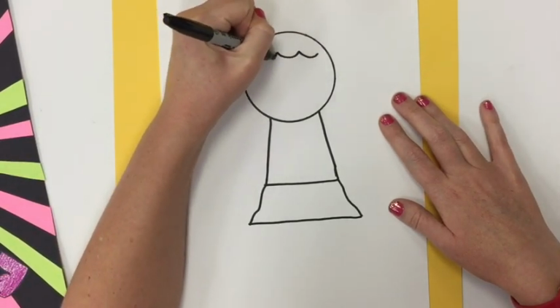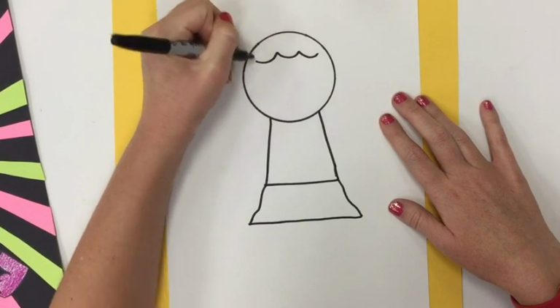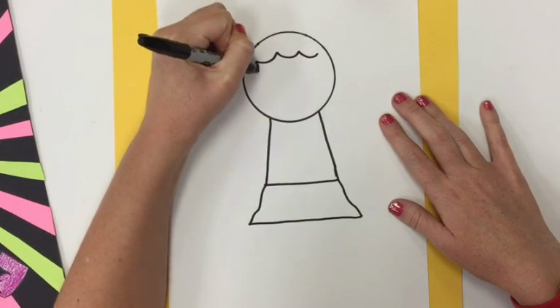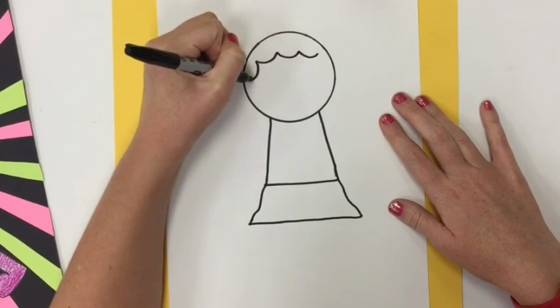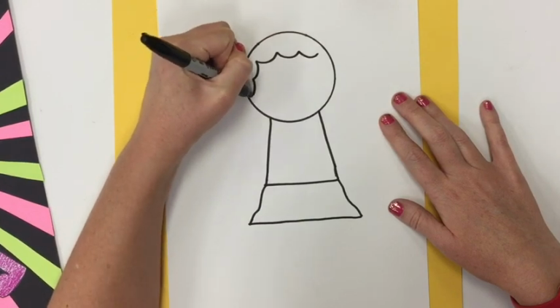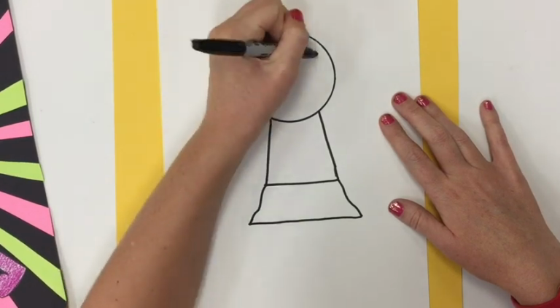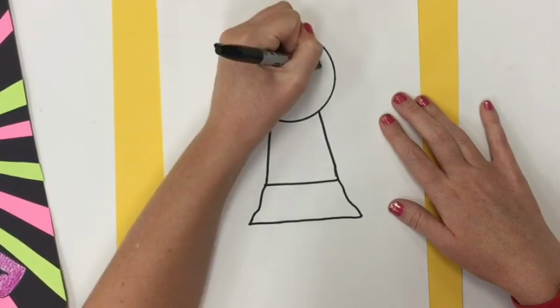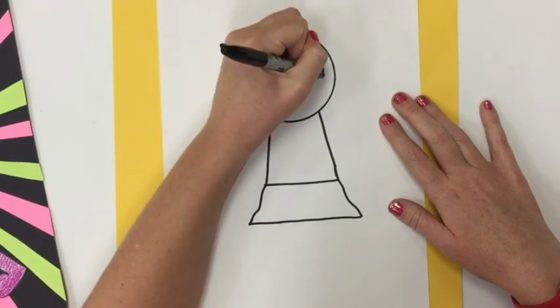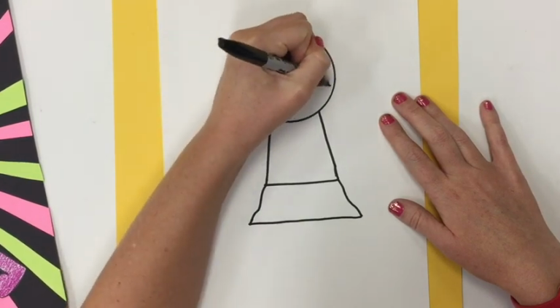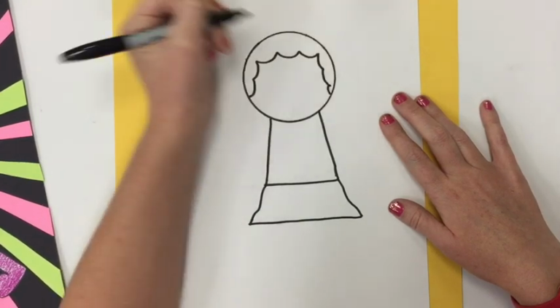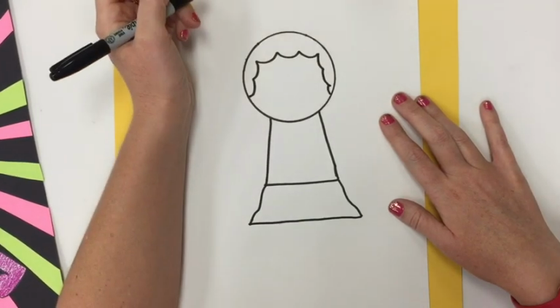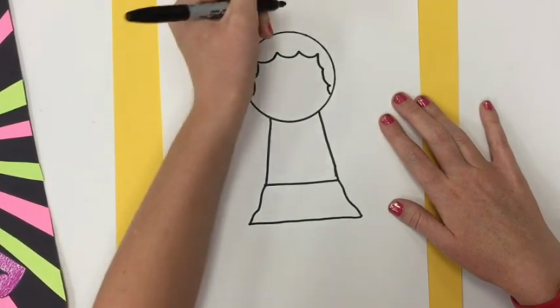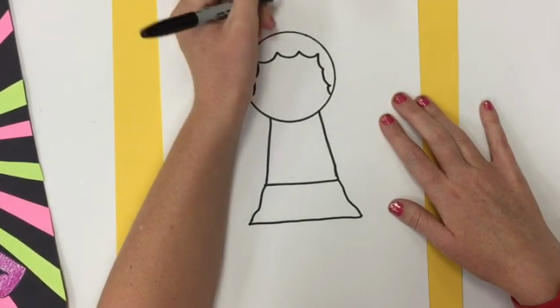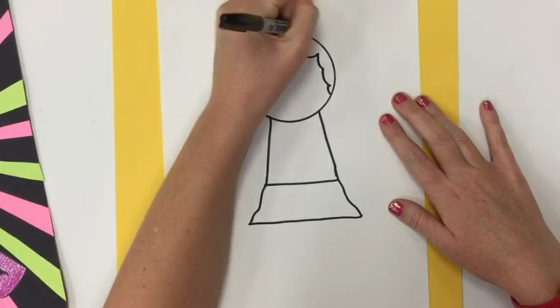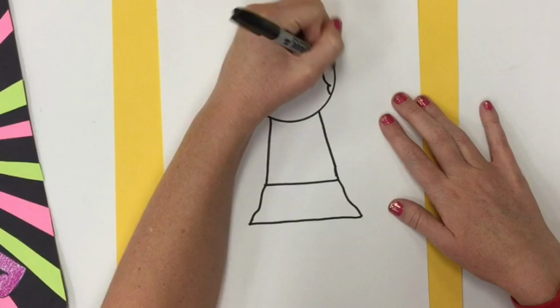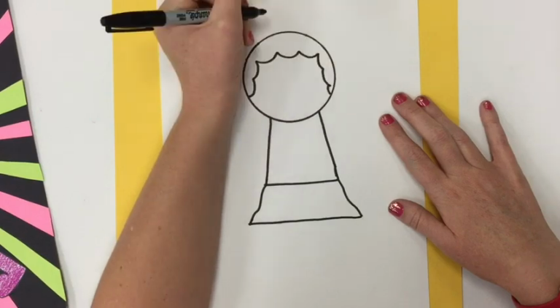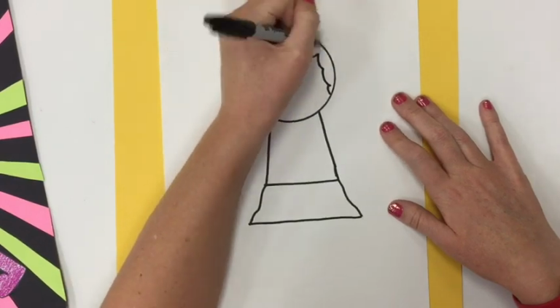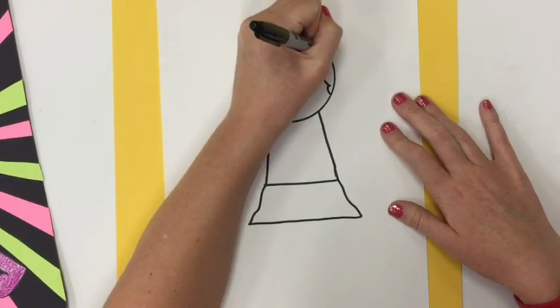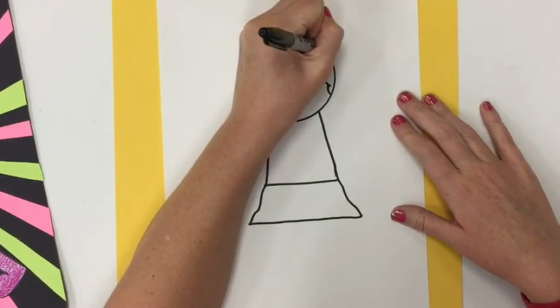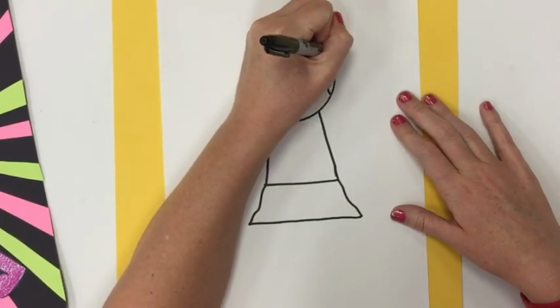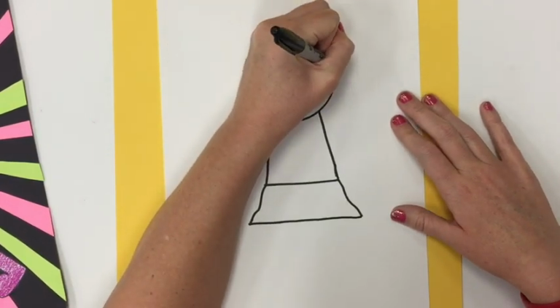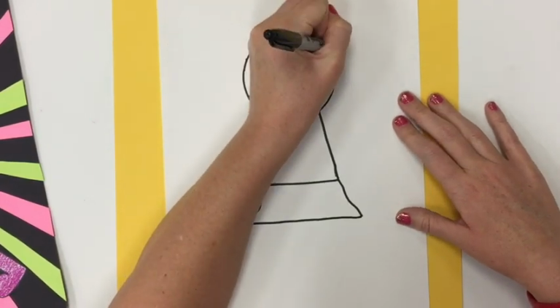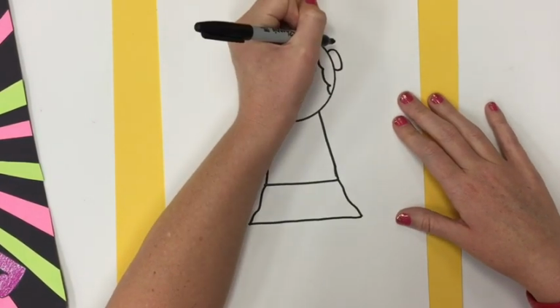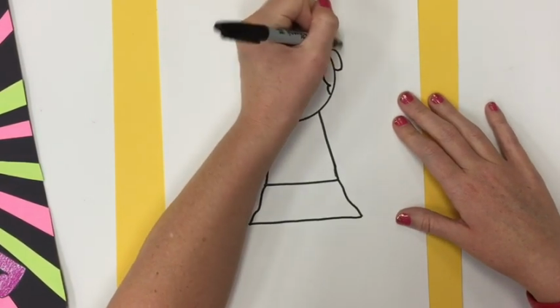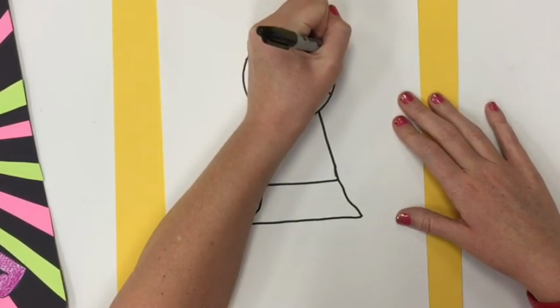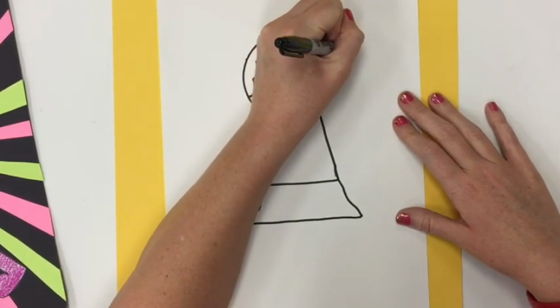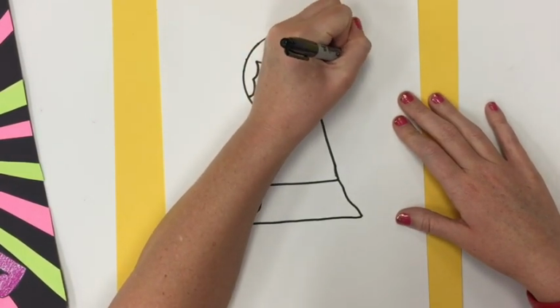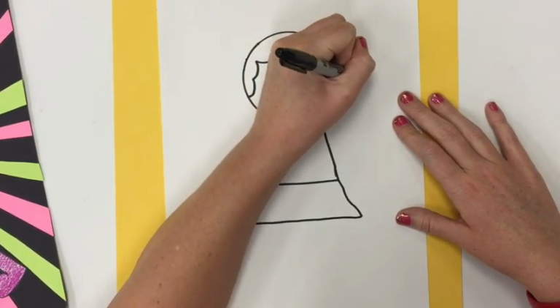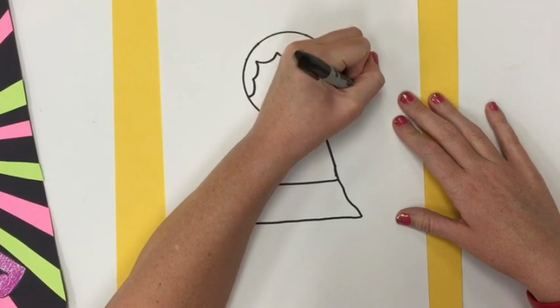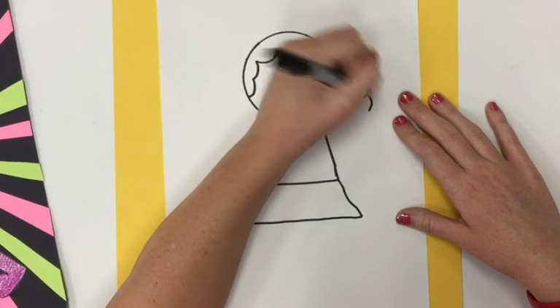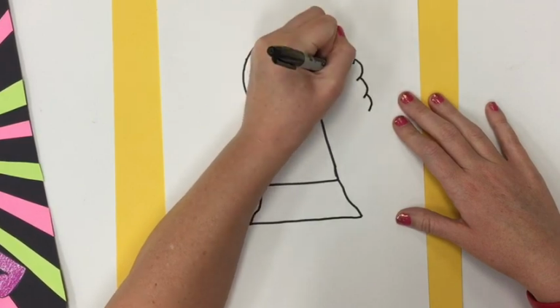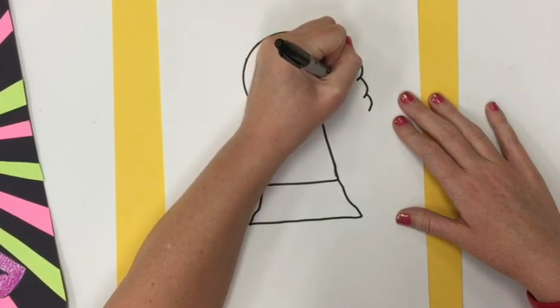I'm going to draw some of the details for my face. I'm going to add some hair — you can make the hair sticking off the top of the head if you want. It's up to you how you design your superhero.